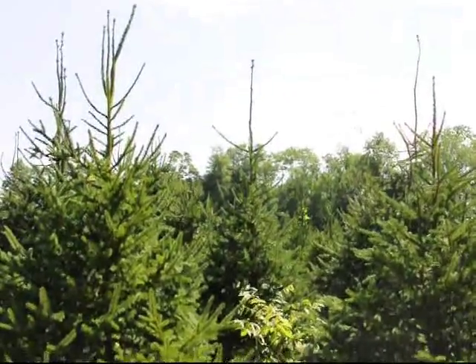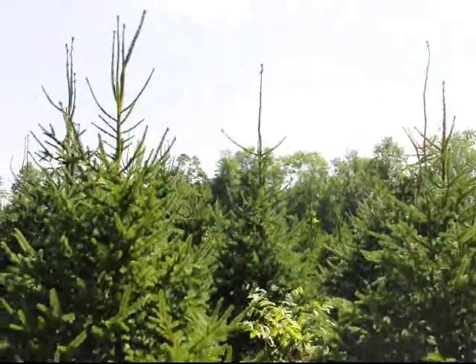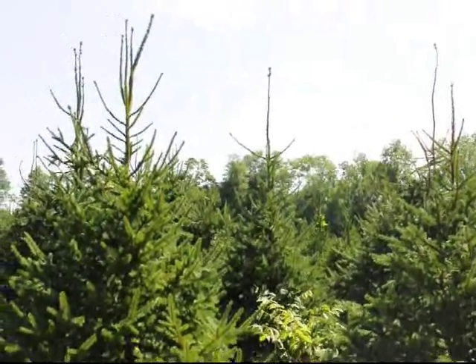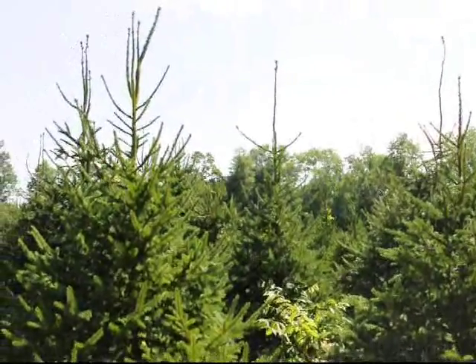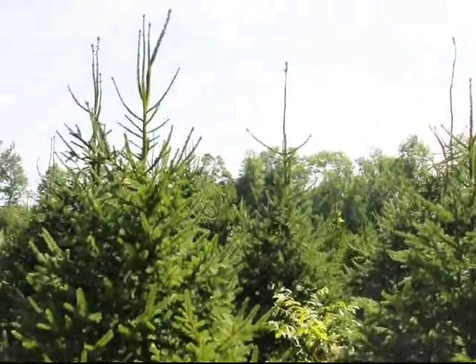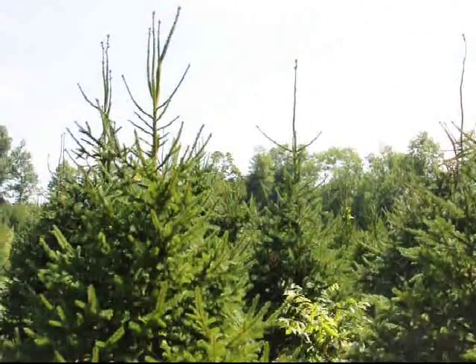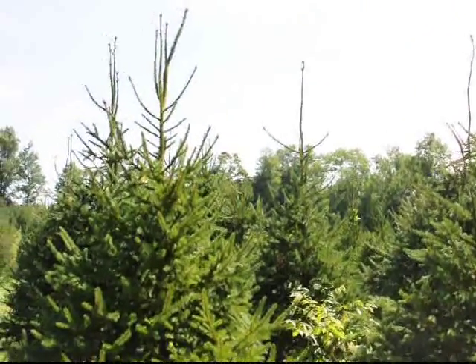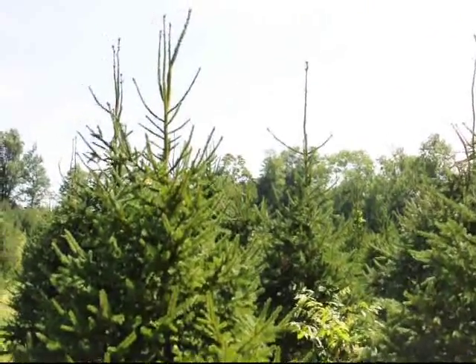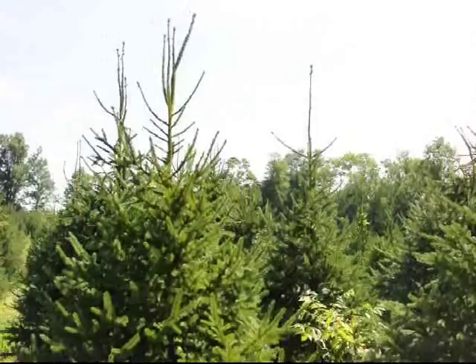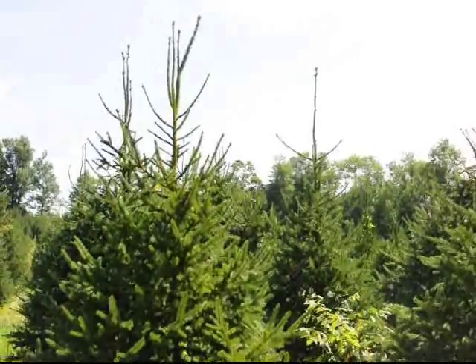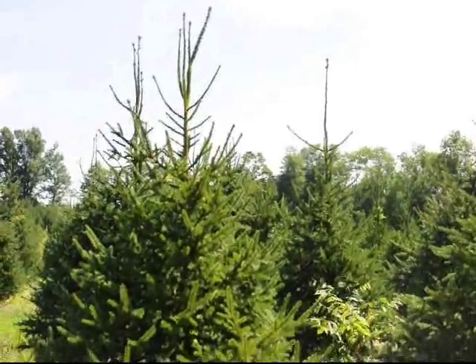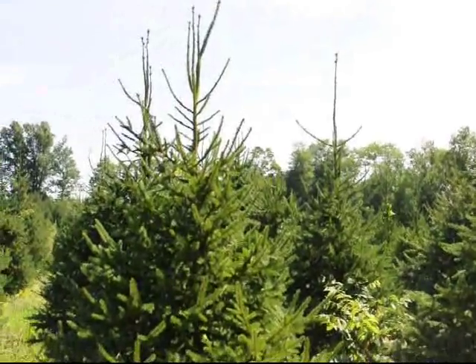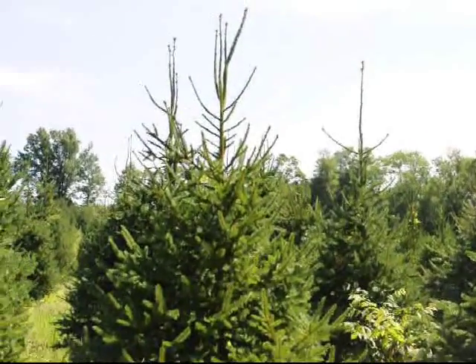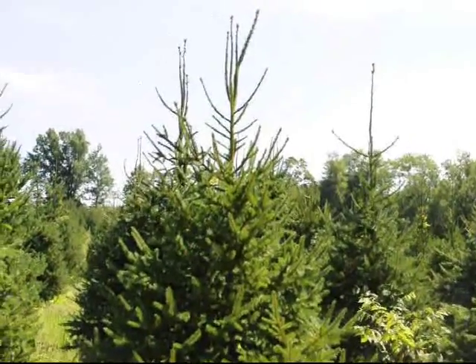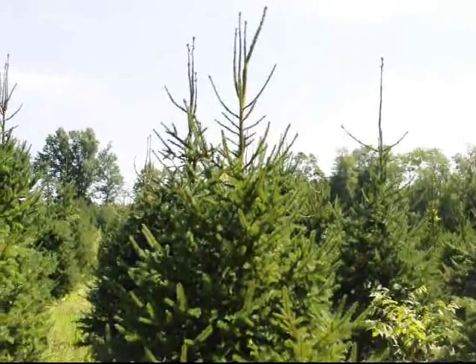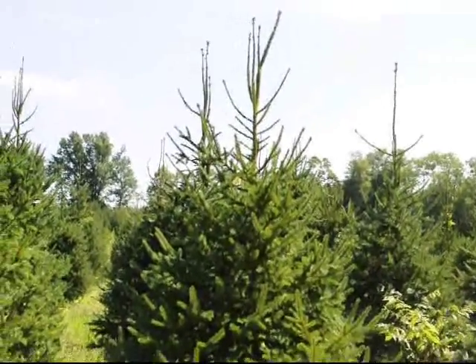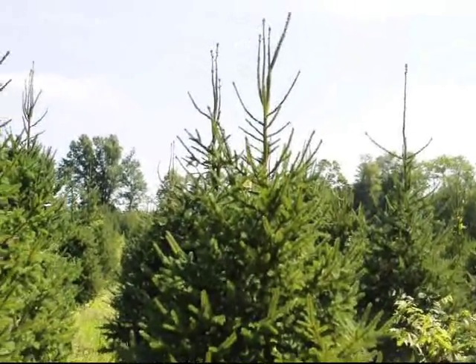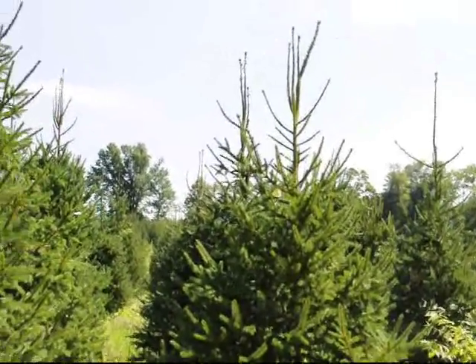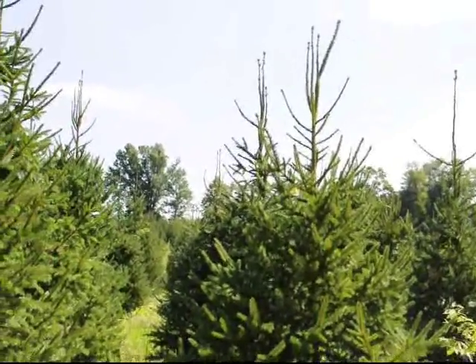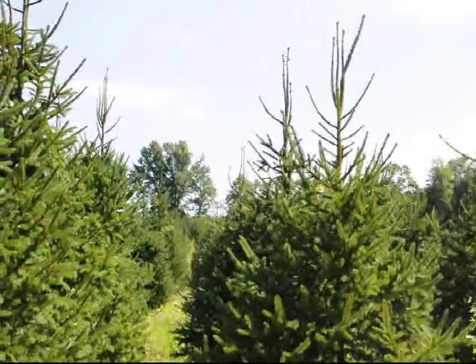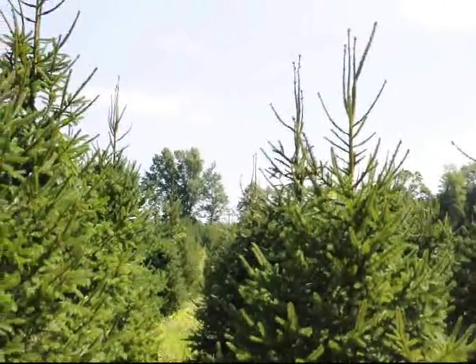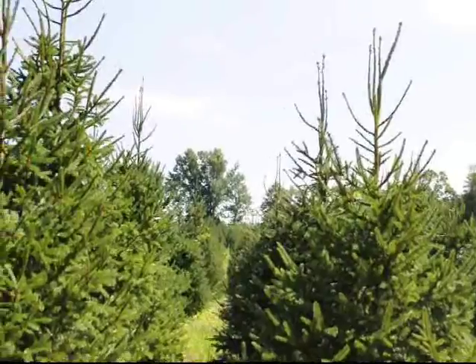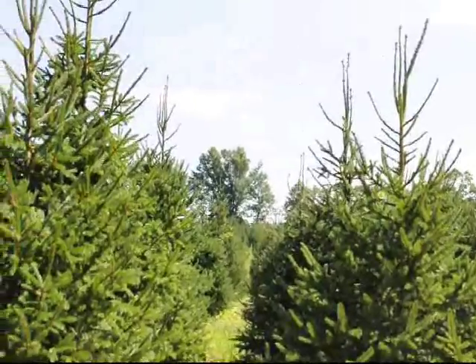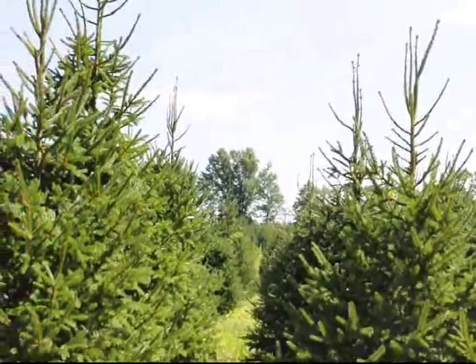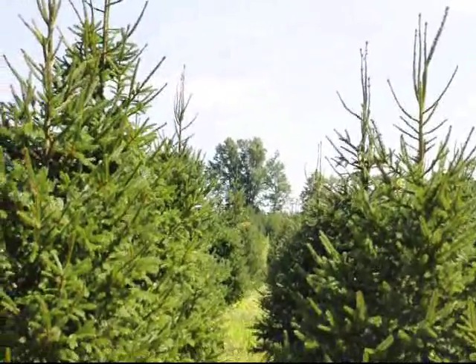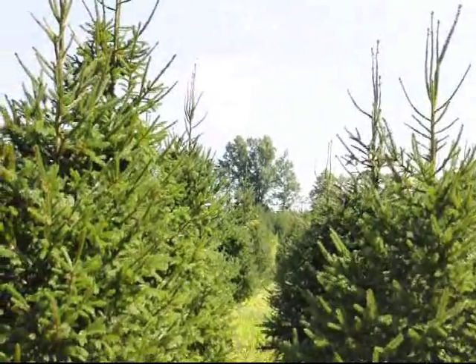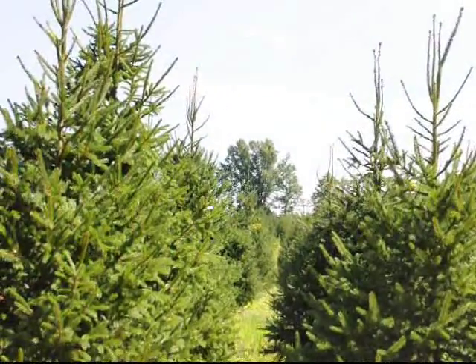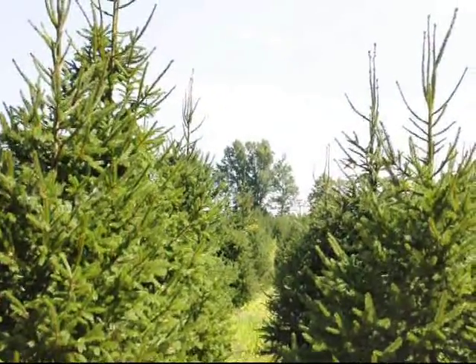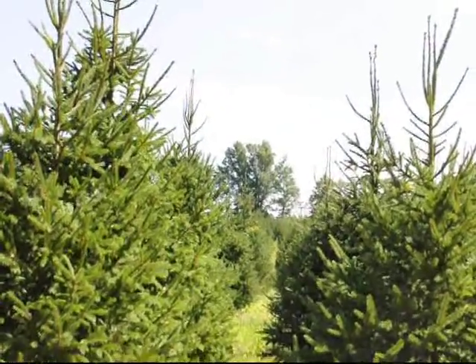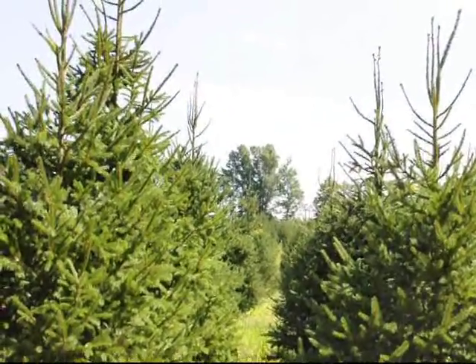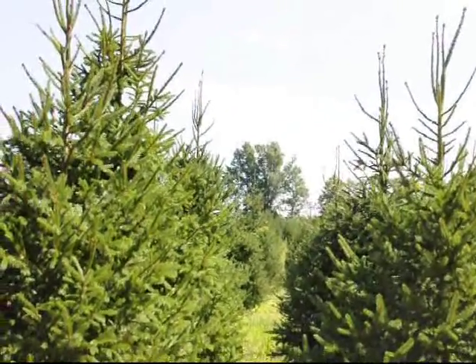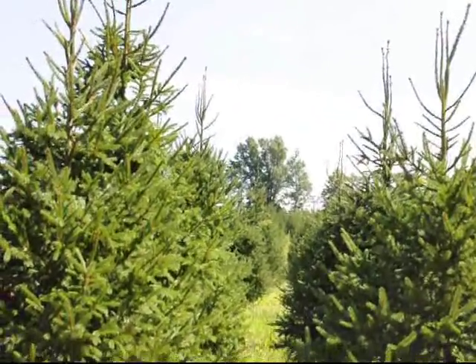But if you want a naturalized setting, these would be great trees you could just plant and forget. For a good screen and buffer, we recommend that these are planted 8 to 10 to 12 feet apart in straight or staggered rows.